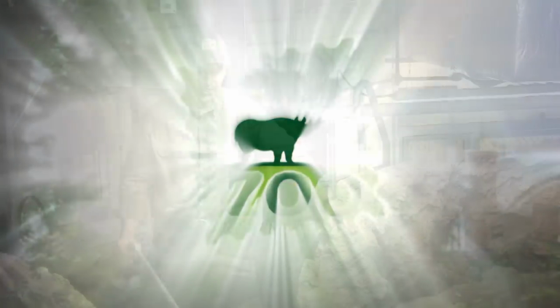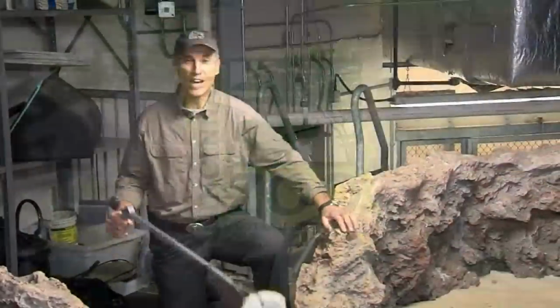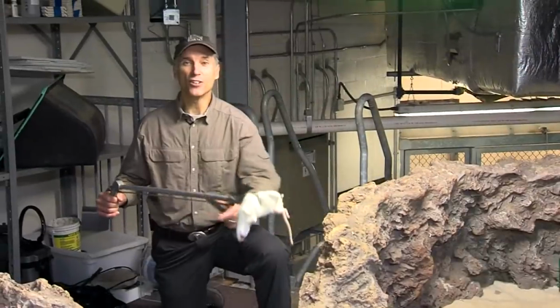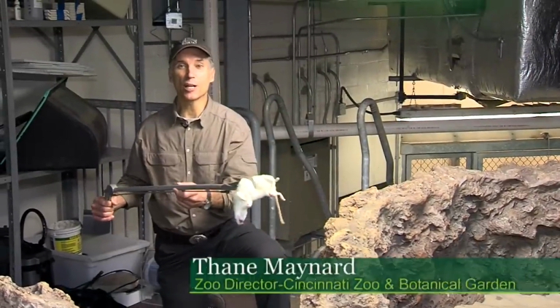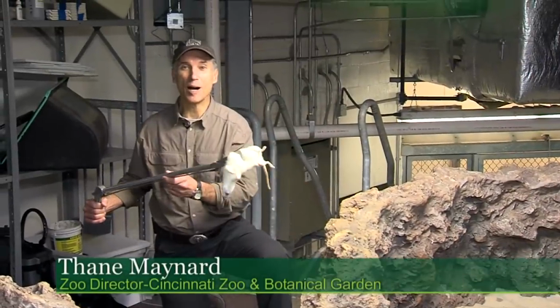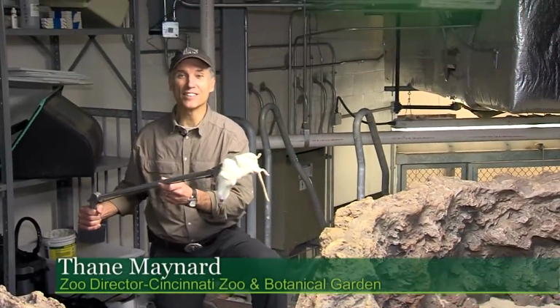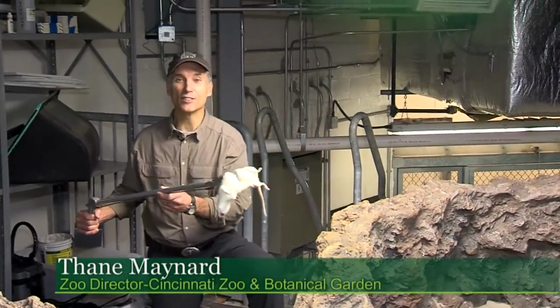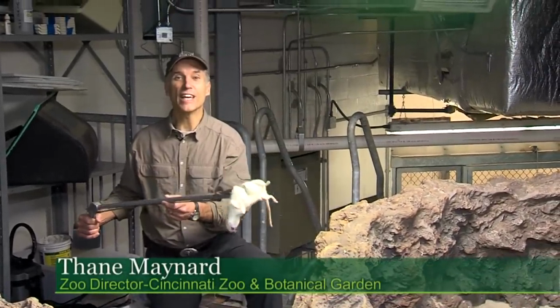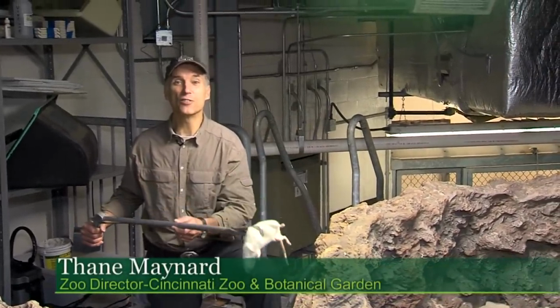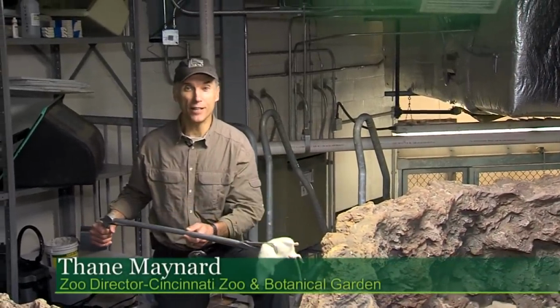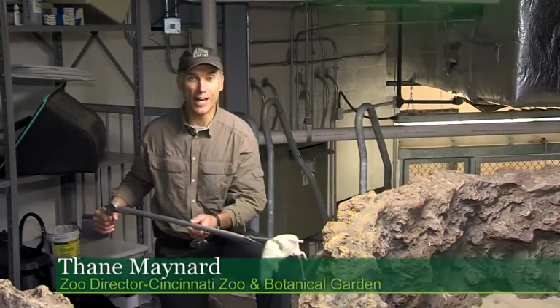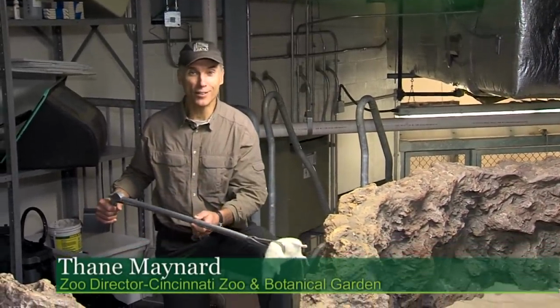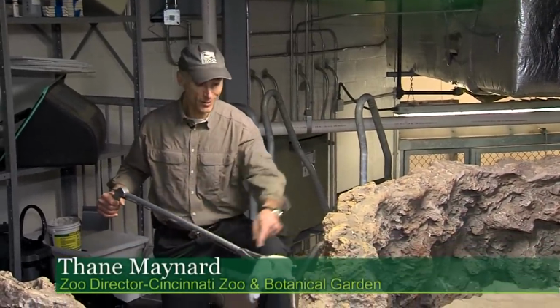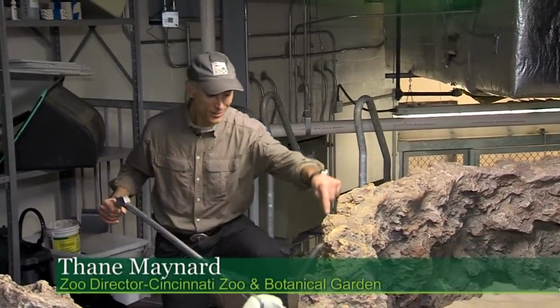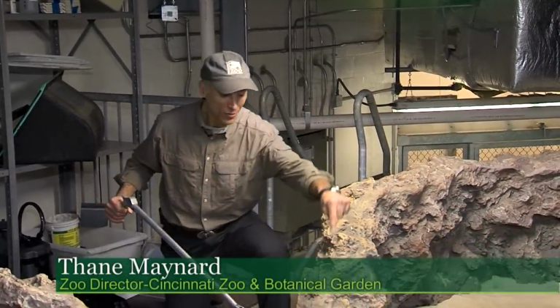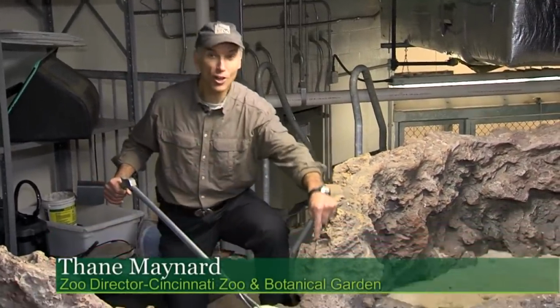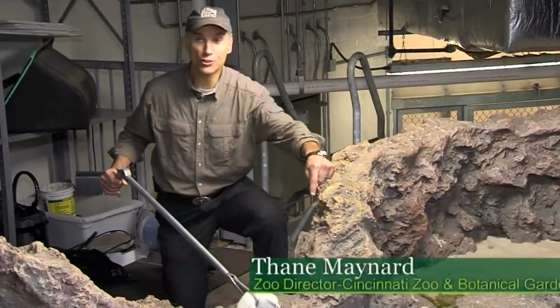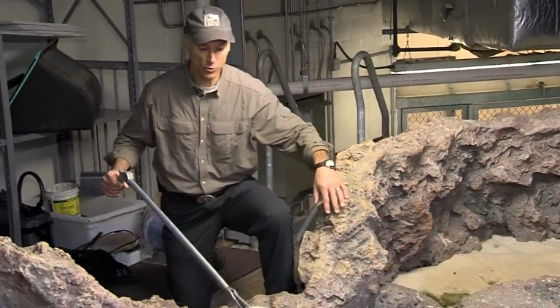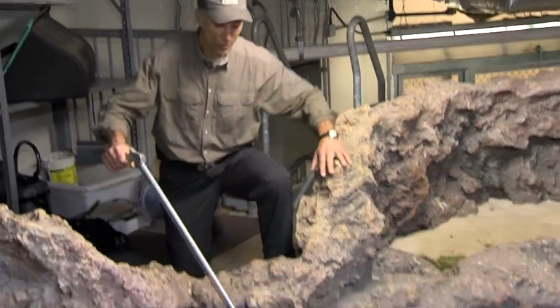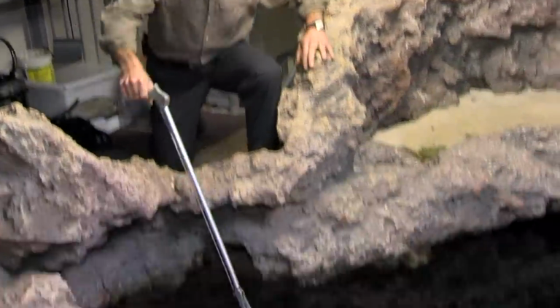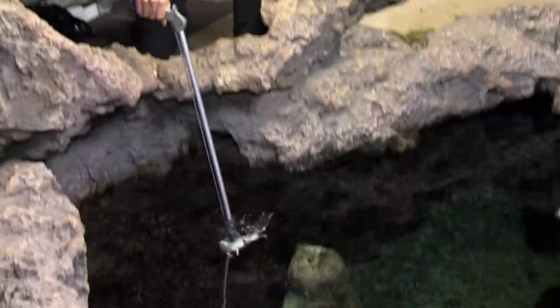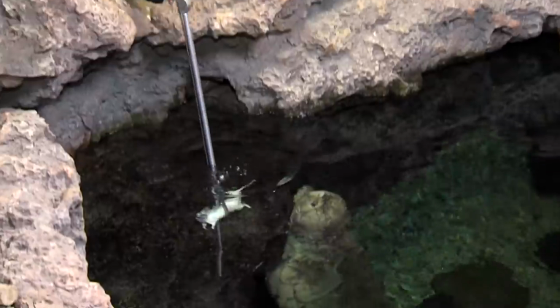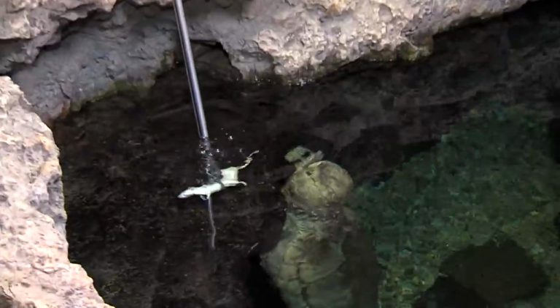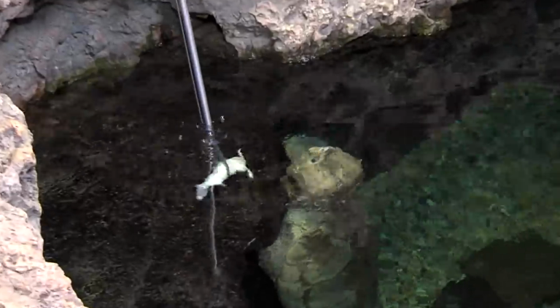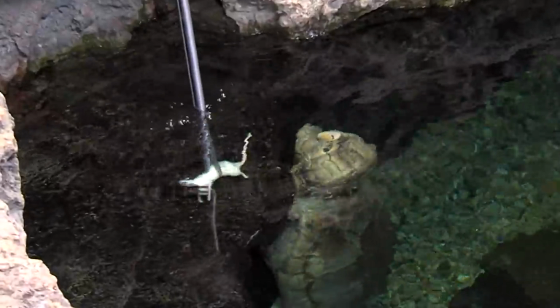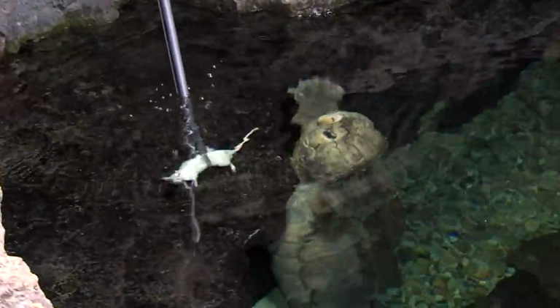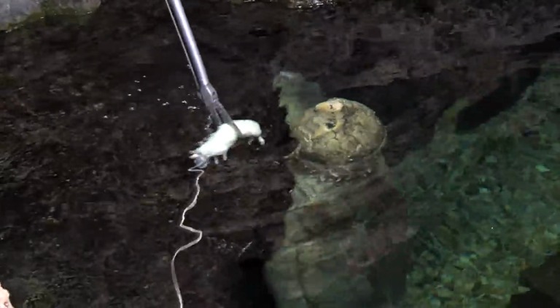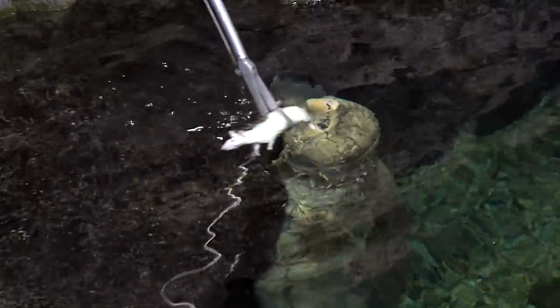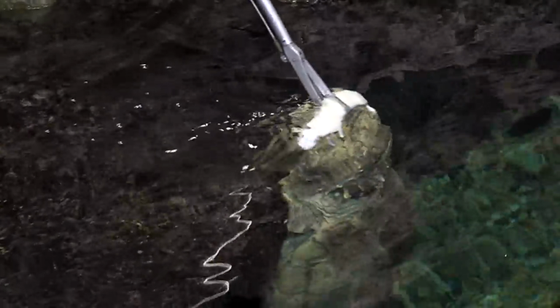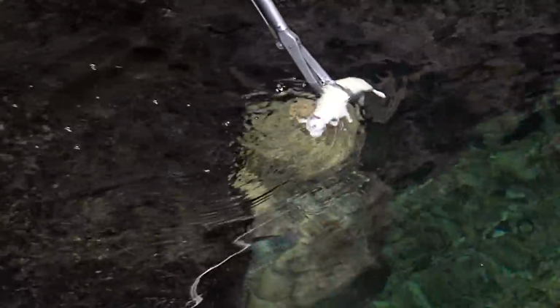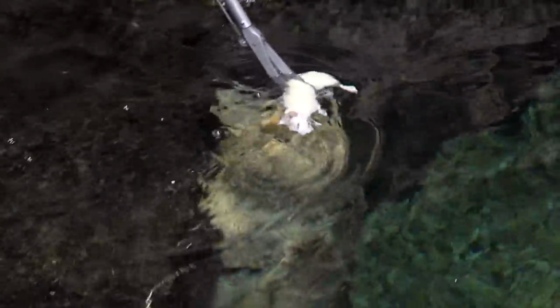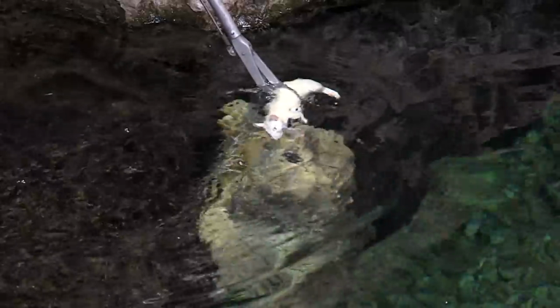You talk about behind the scenes — it's feeding day for the largest freshwater turtle in America, the alligator snapping turtle. Take a look at this guy.